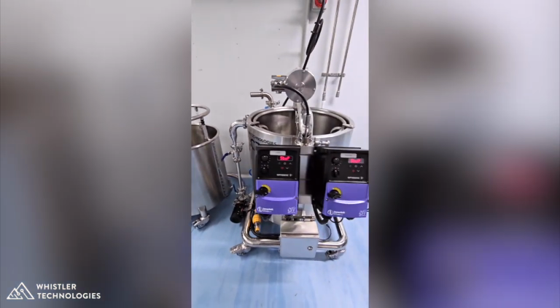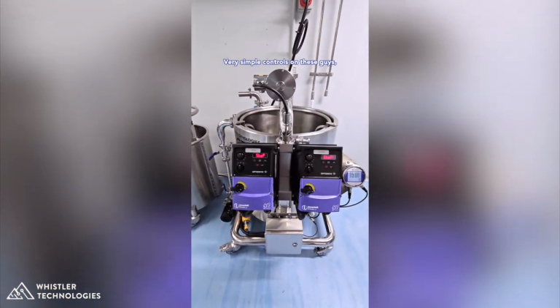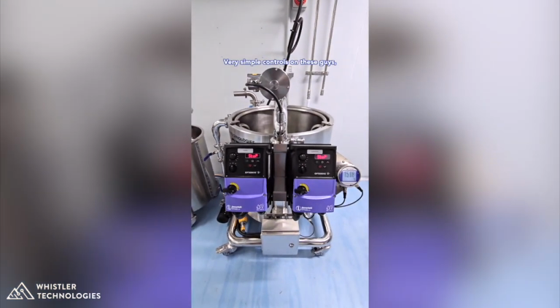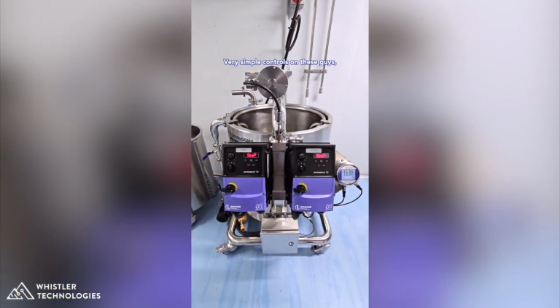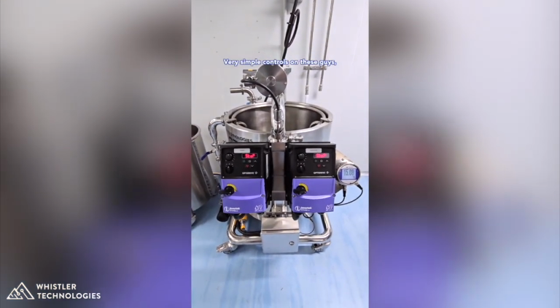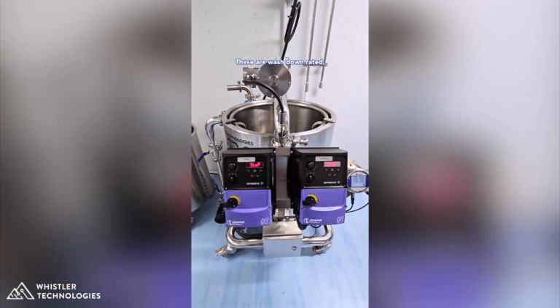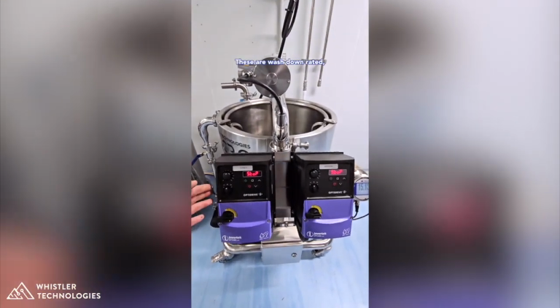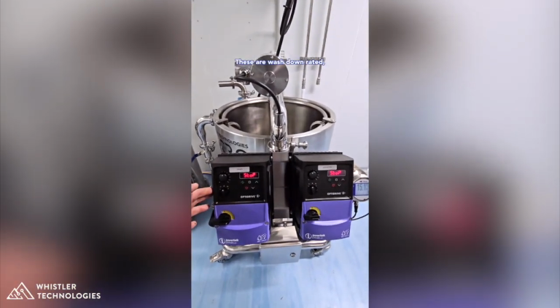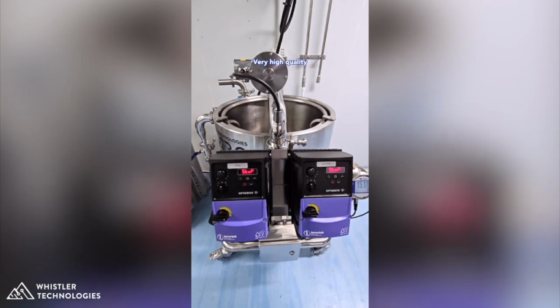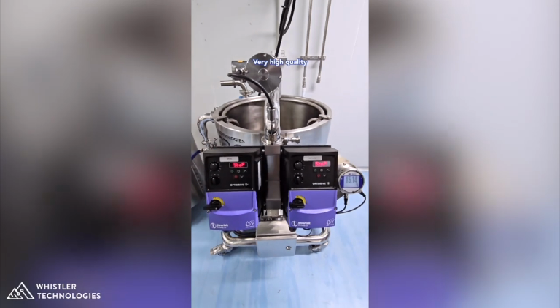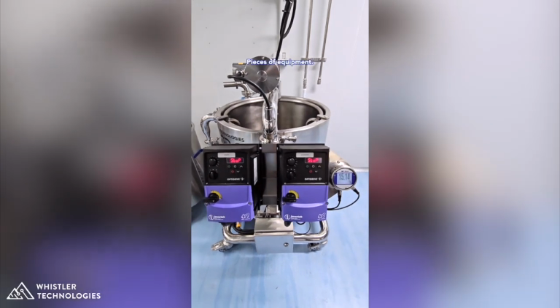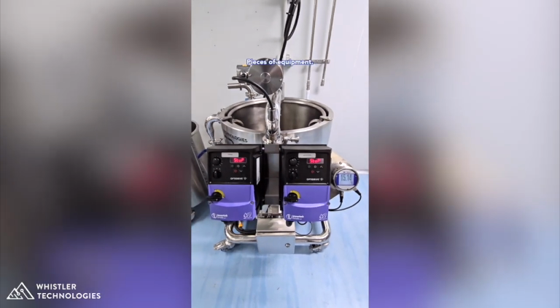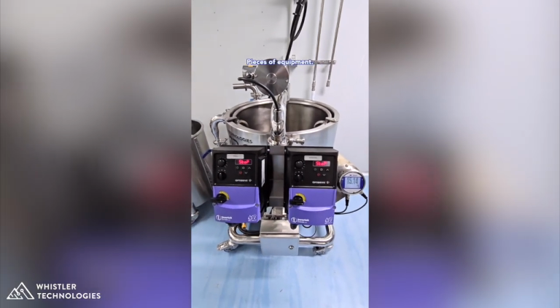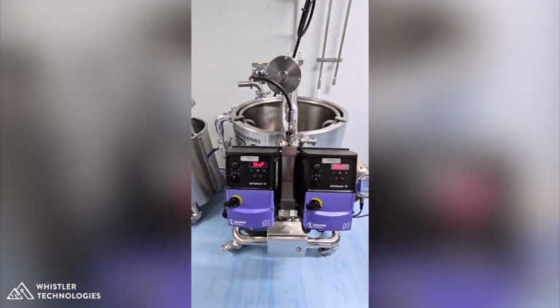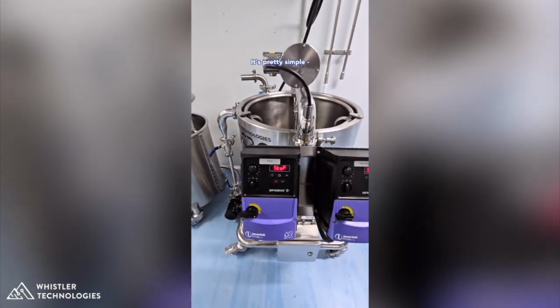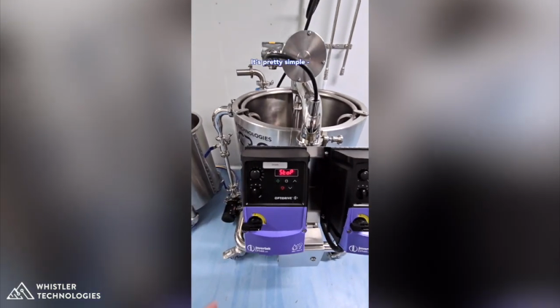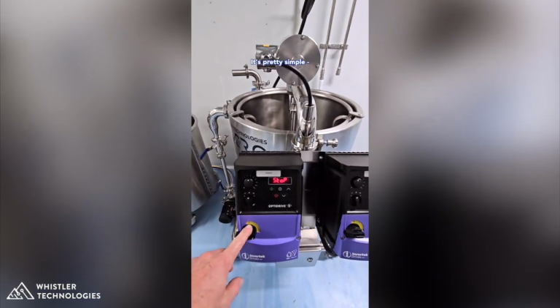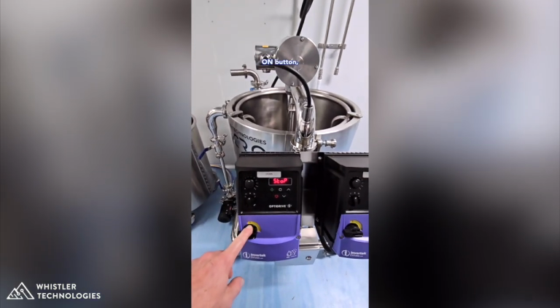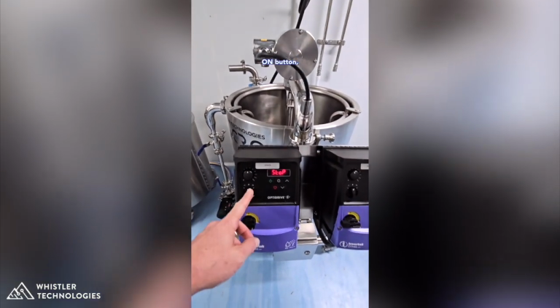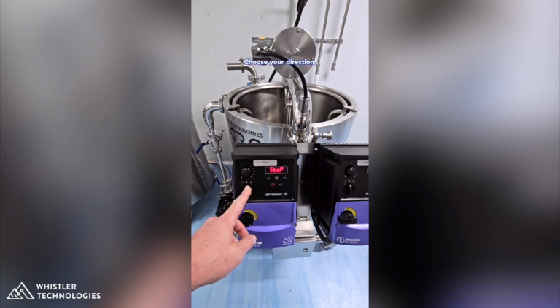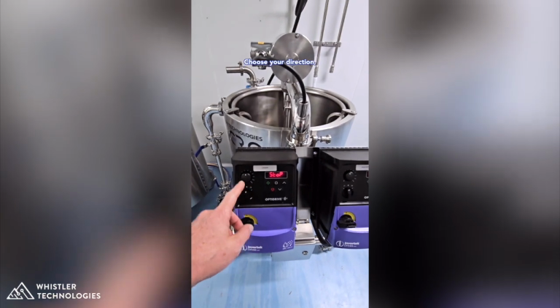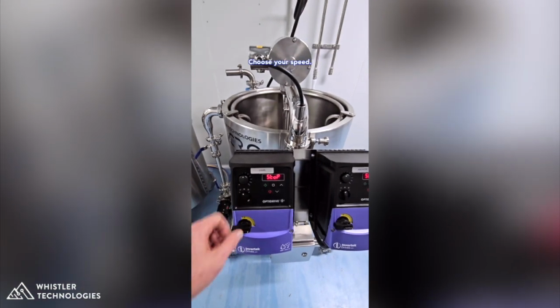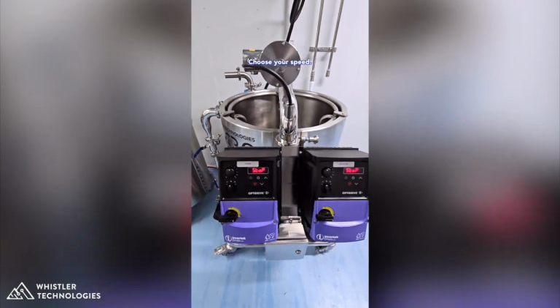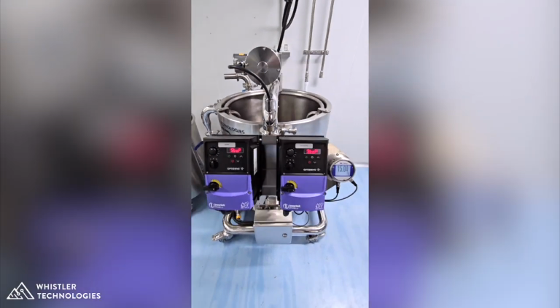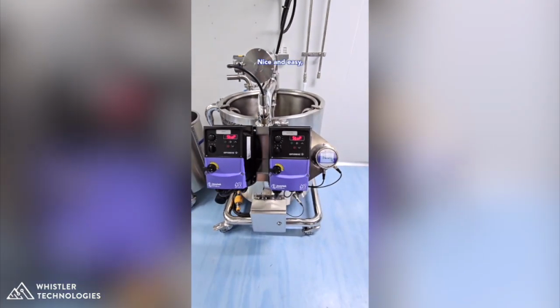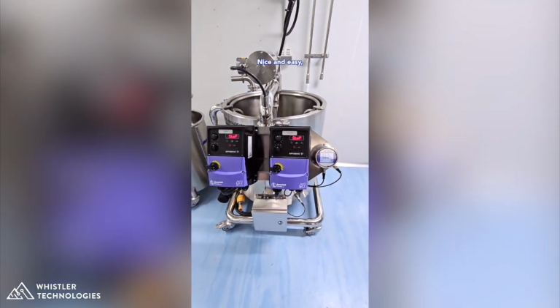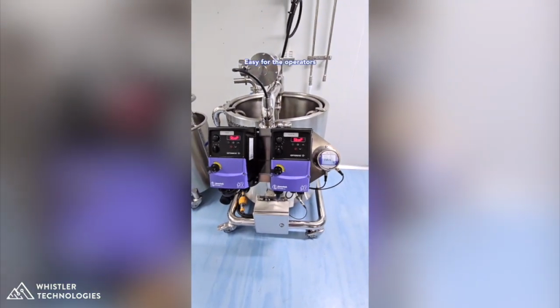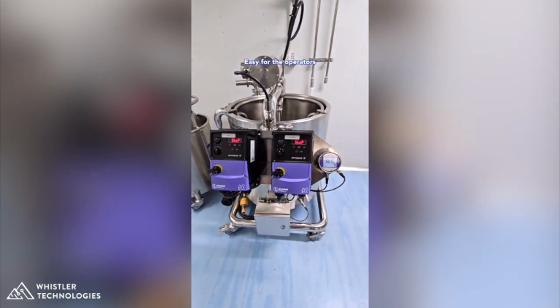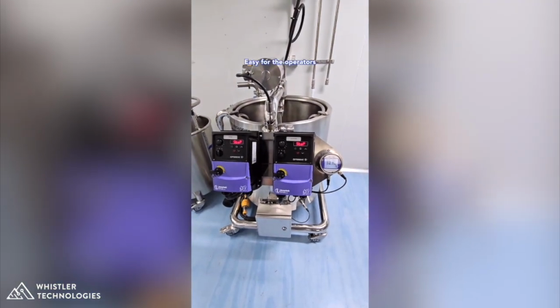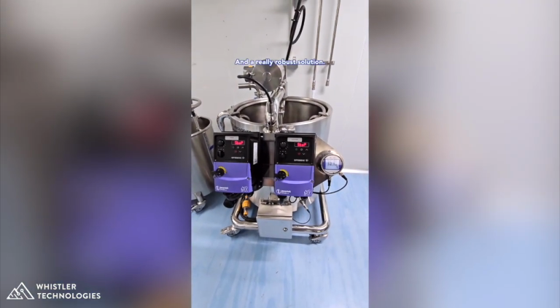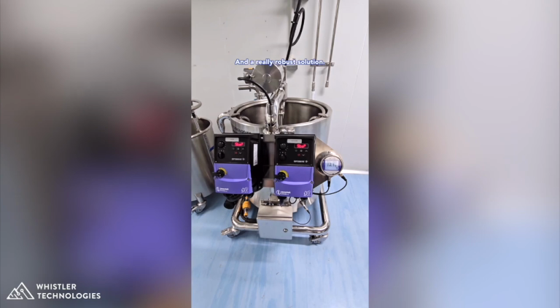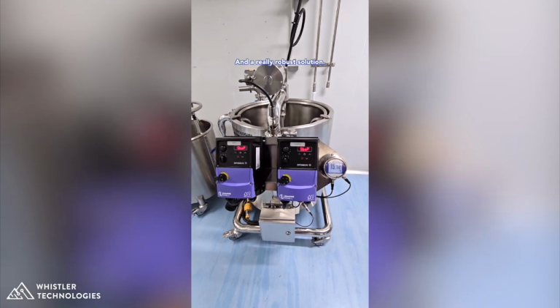Very simple controls on these units. These are wash down rated — a very high quality piece of equipment. It's pretty simple: on button, choose your direction, choose your speed. Nice and easy for the operators and a really robust solution.